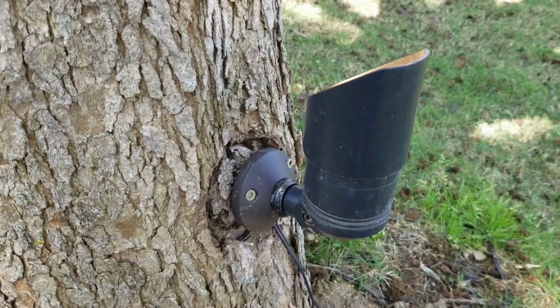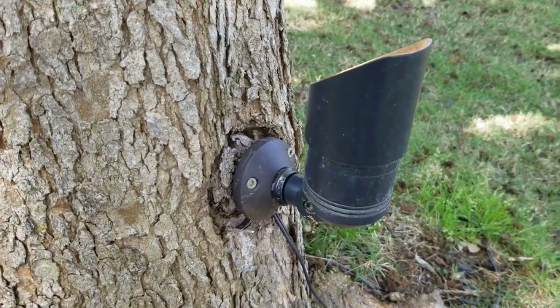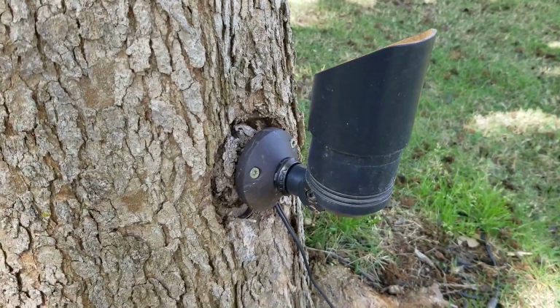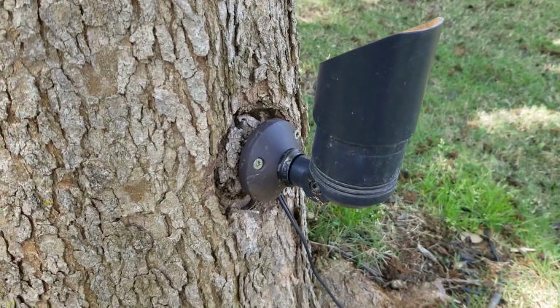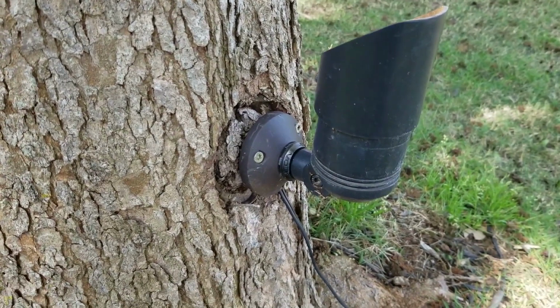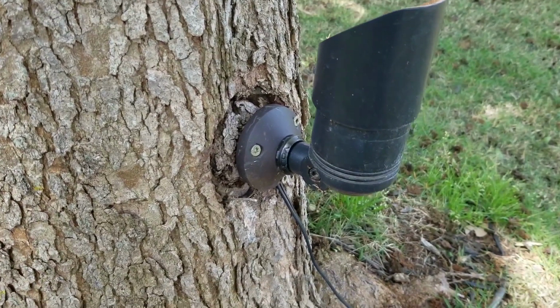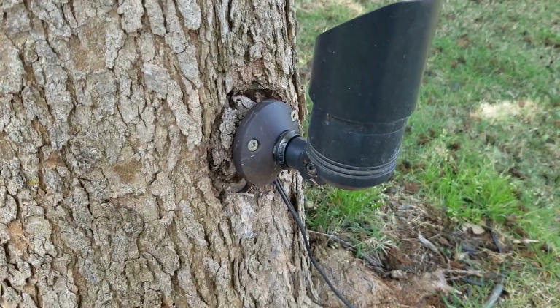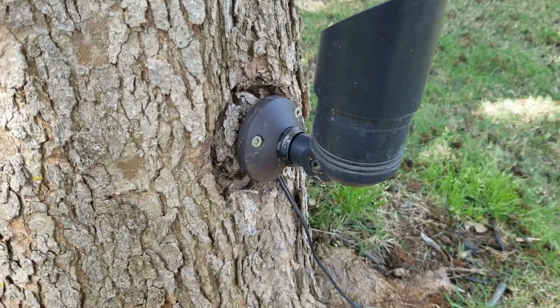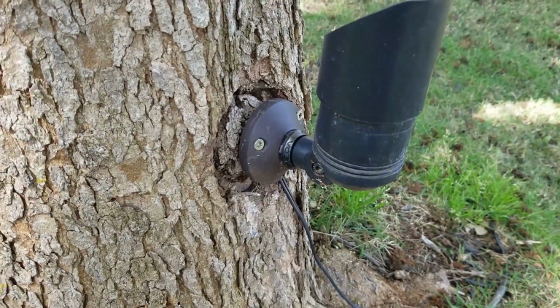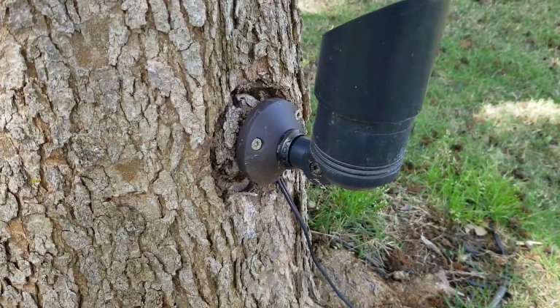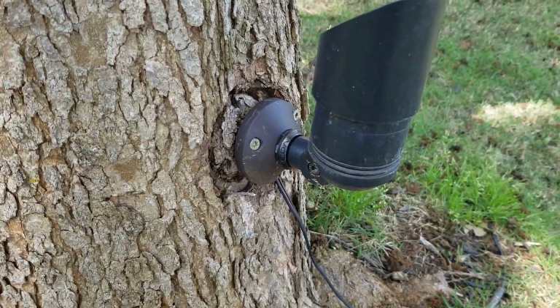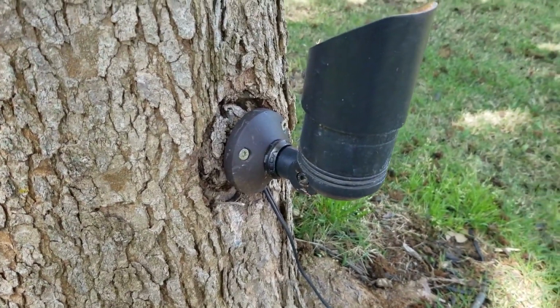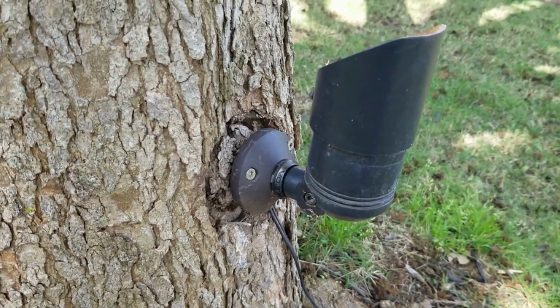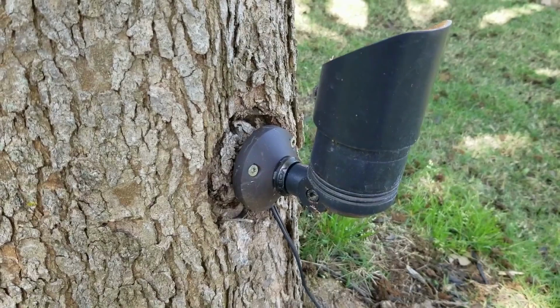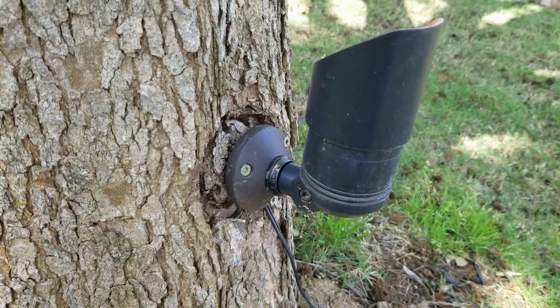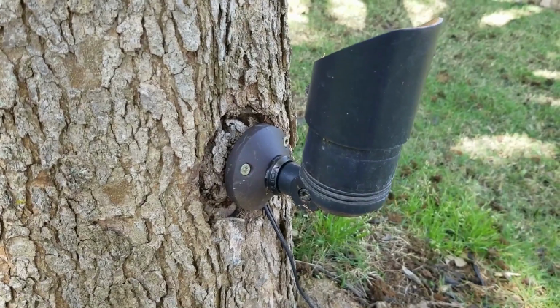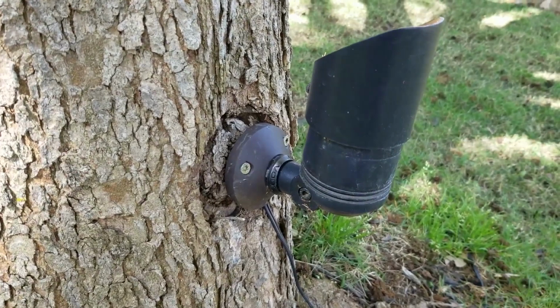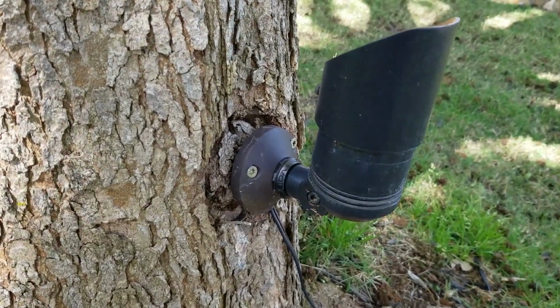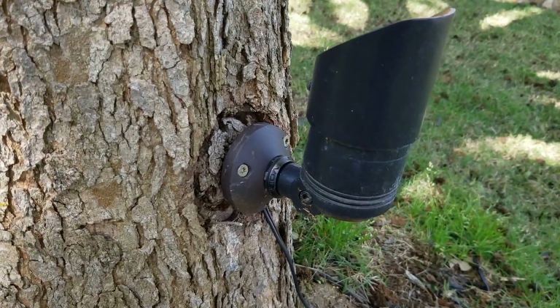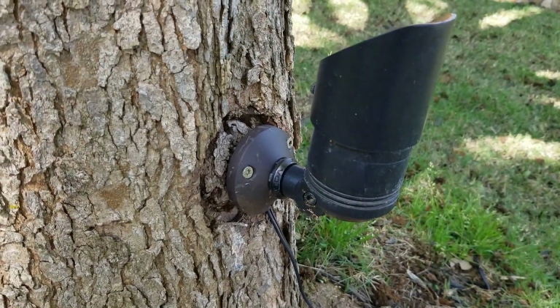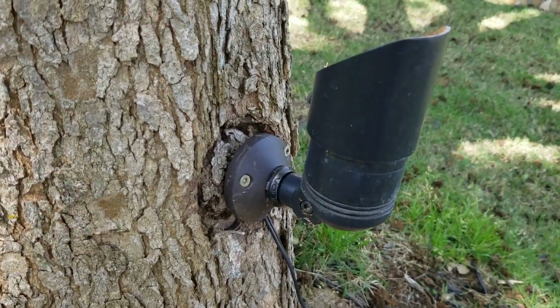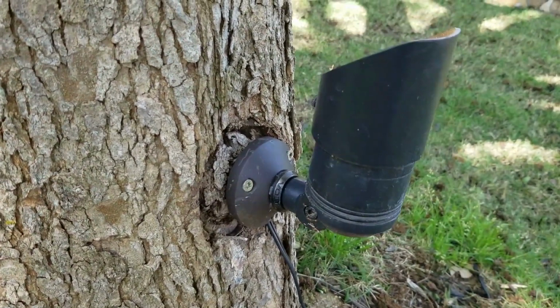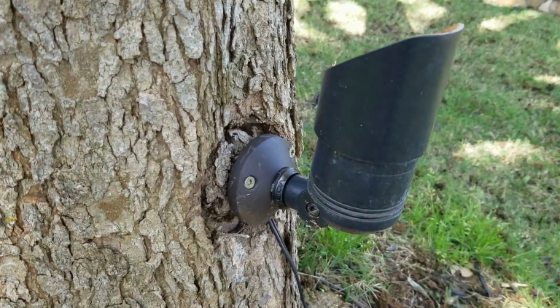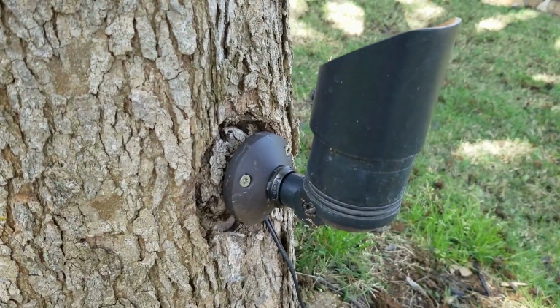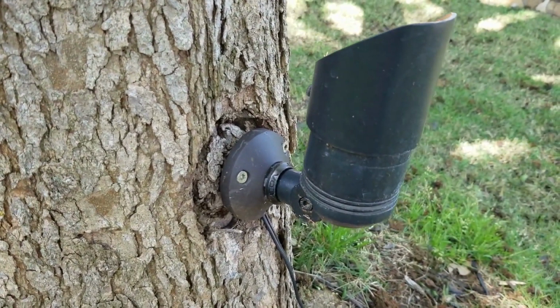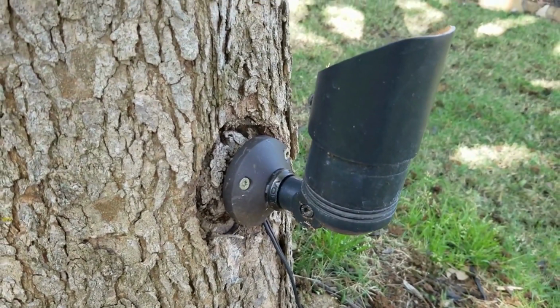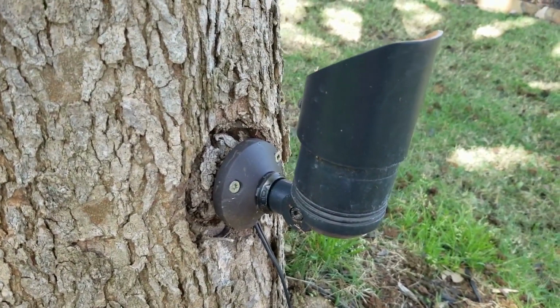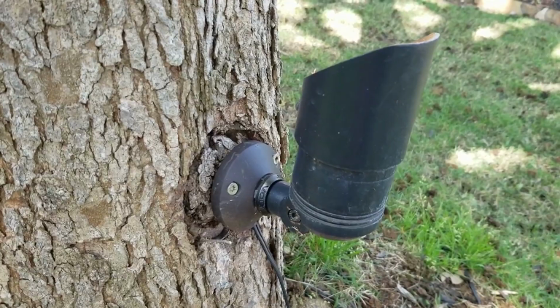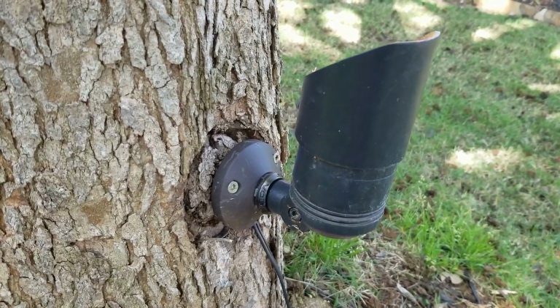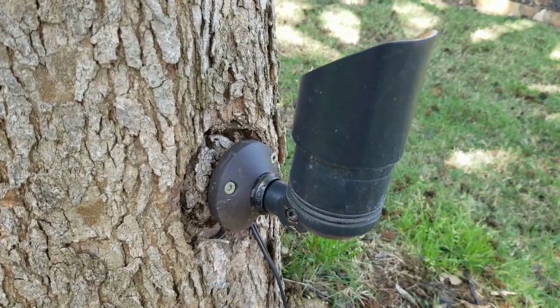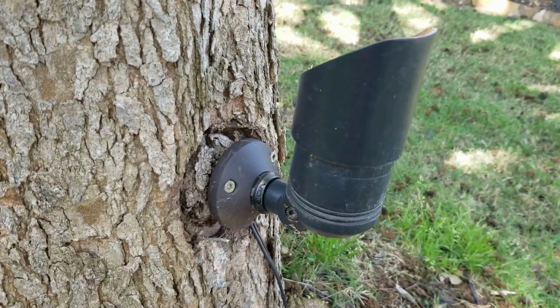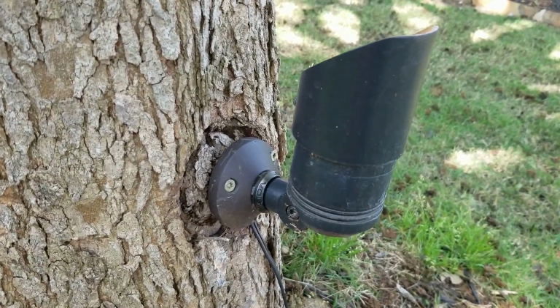Hello and welcome back to my channel. This is Adam with AK Lighting. I just wanted to go over a little bit about mounting lights on the tree. This is not a down light or a moon light — this is actually an up light mounted on the tree.